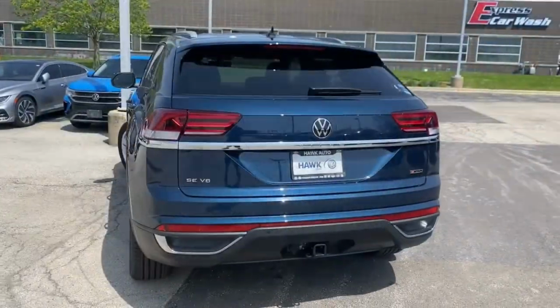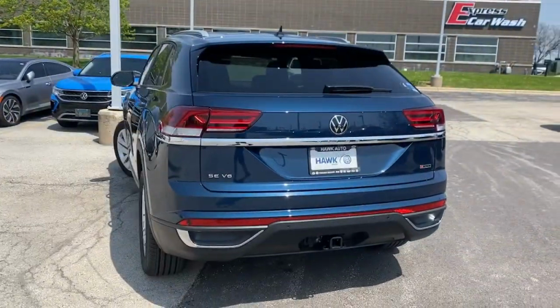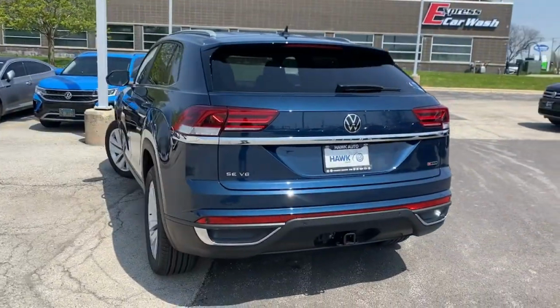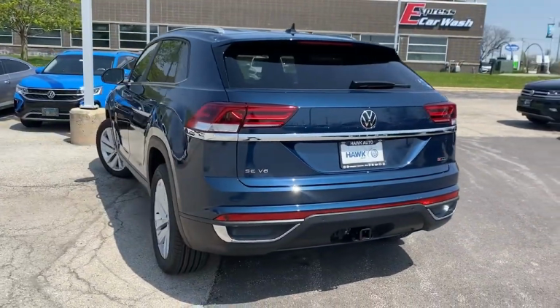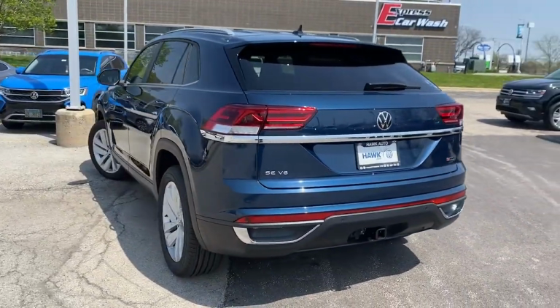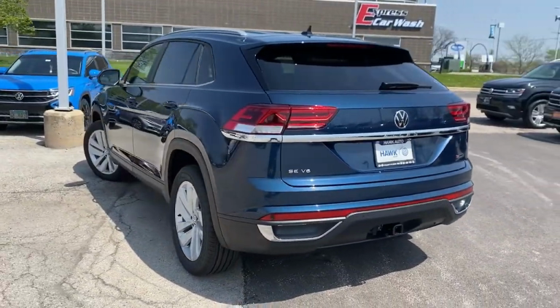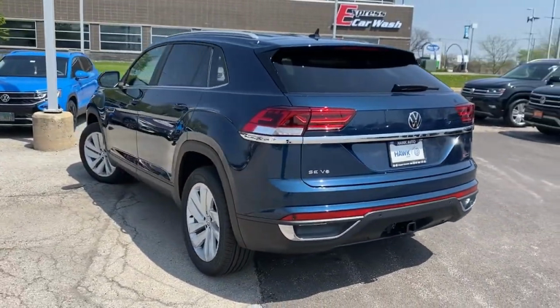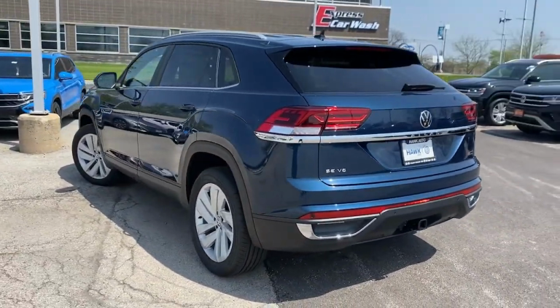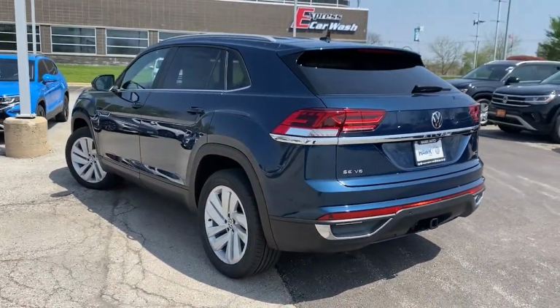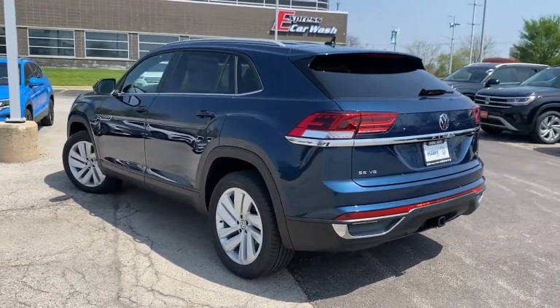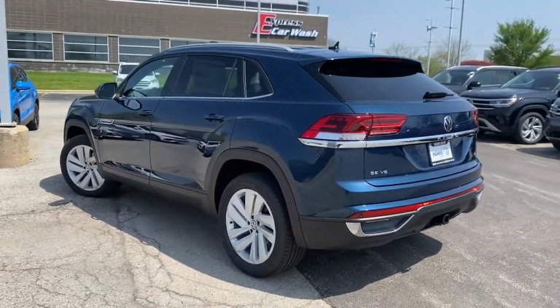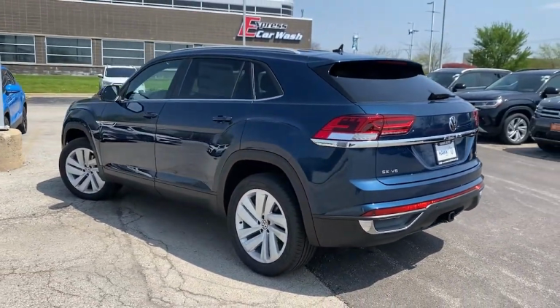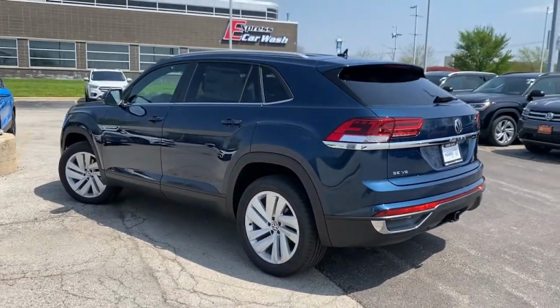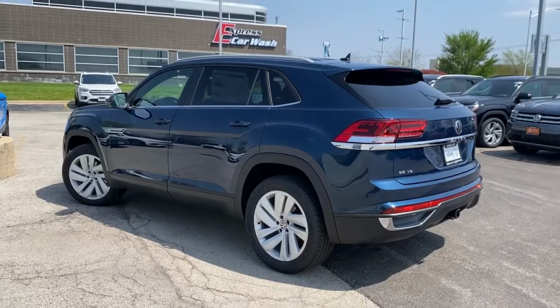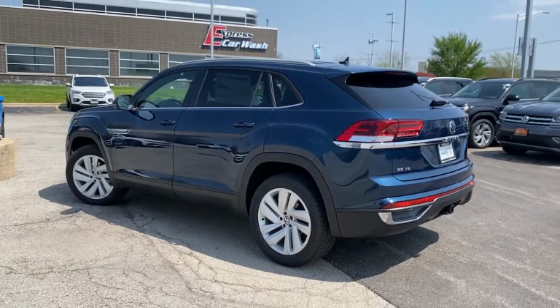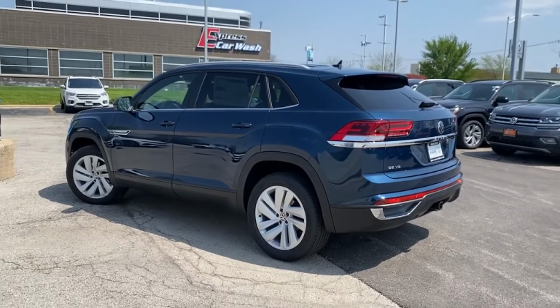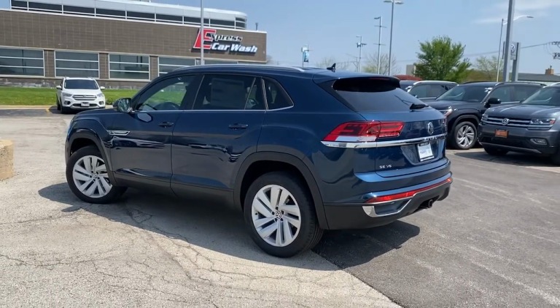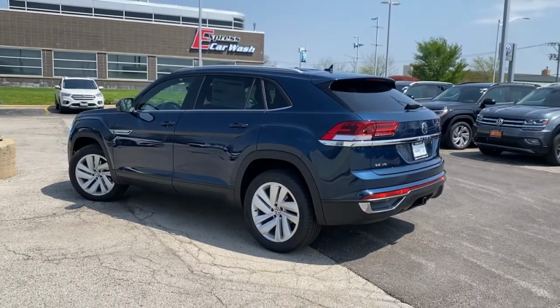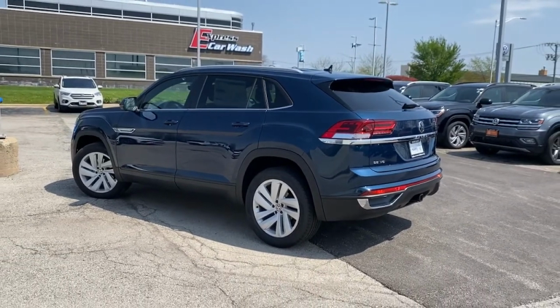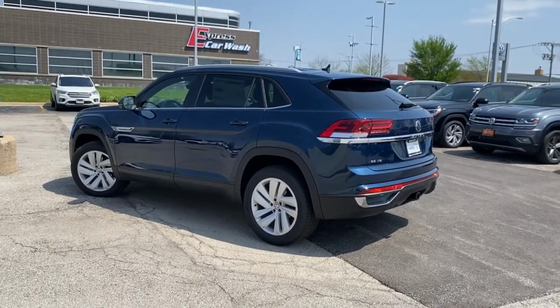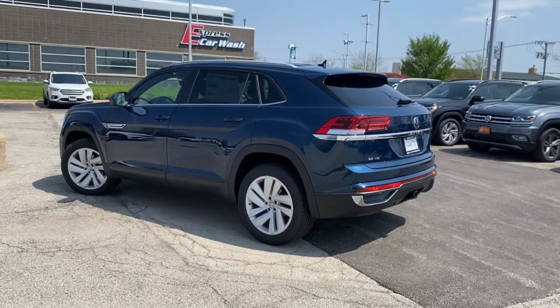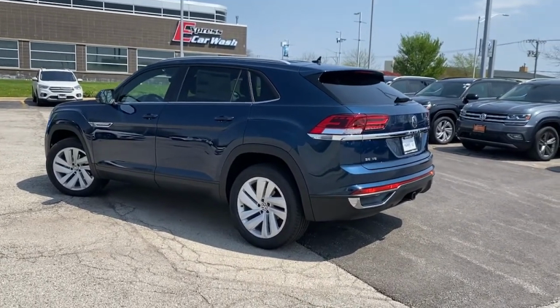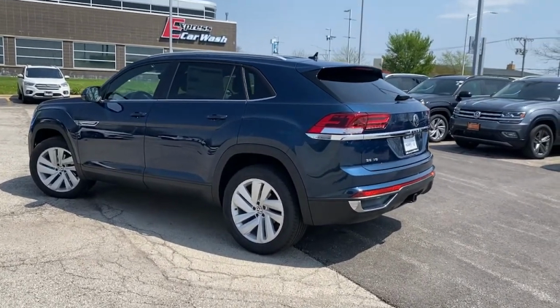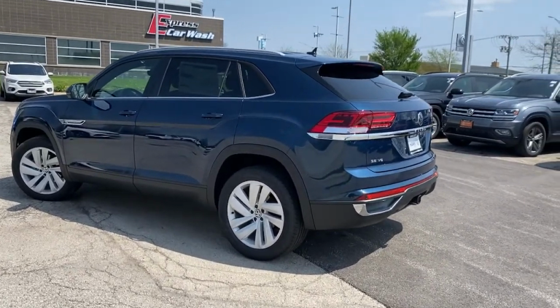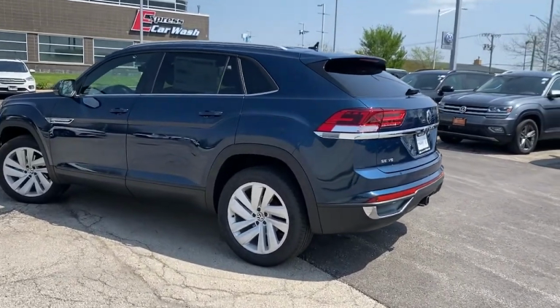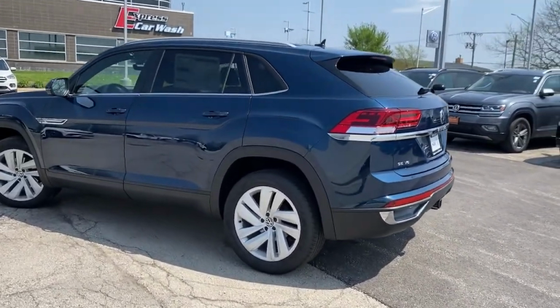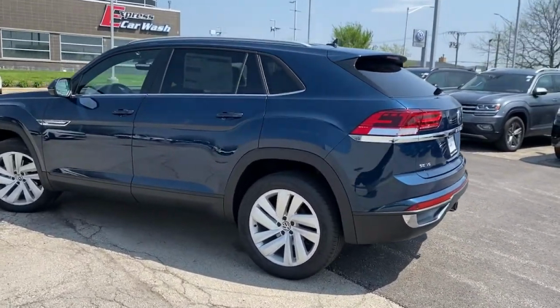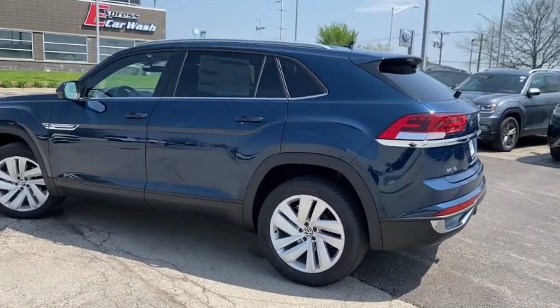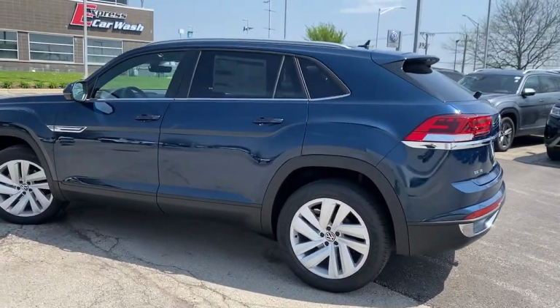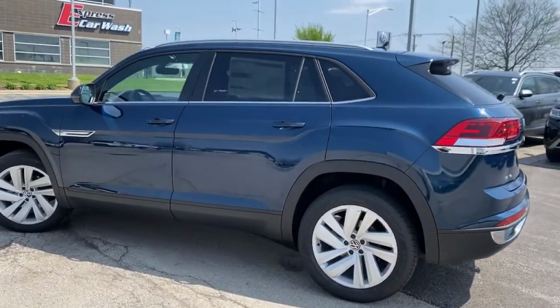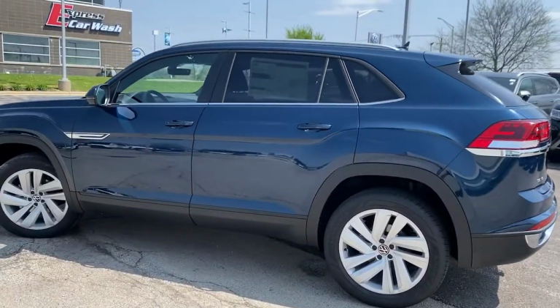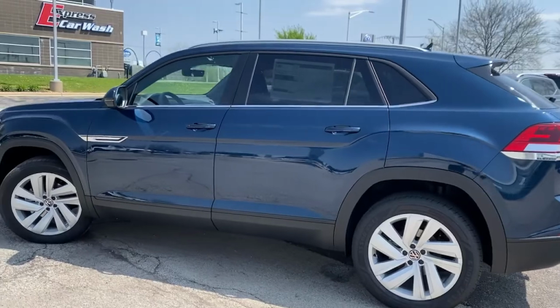The following are some of this vehicle's highlighted options: keyless entry, fog lamps, backup camera, power liftgate, trailer hitch.